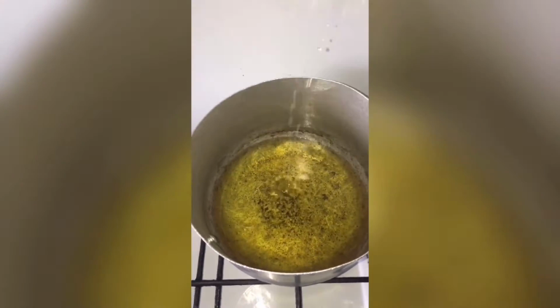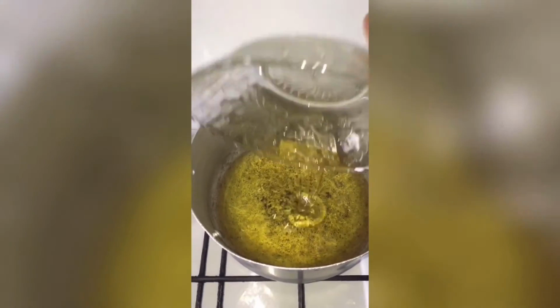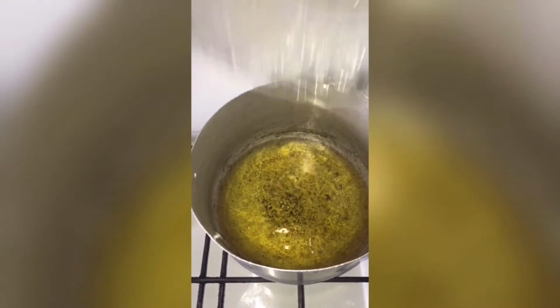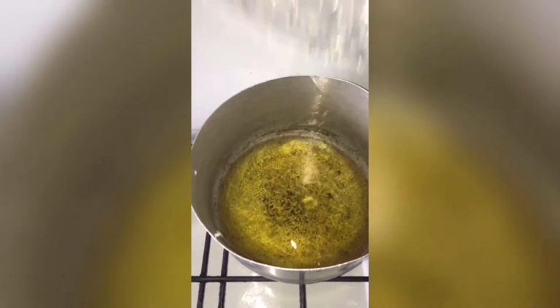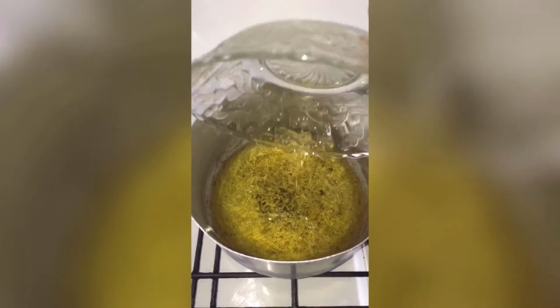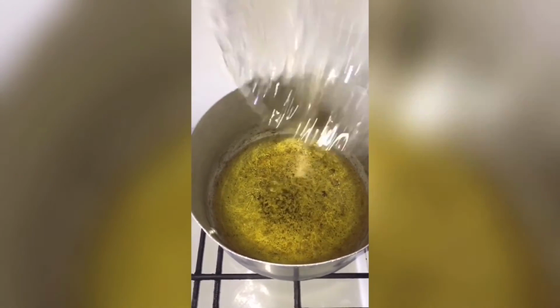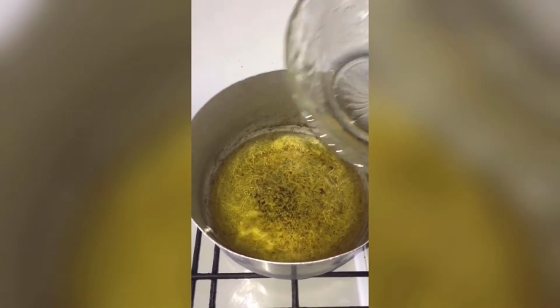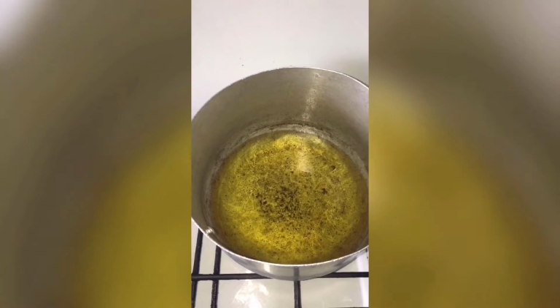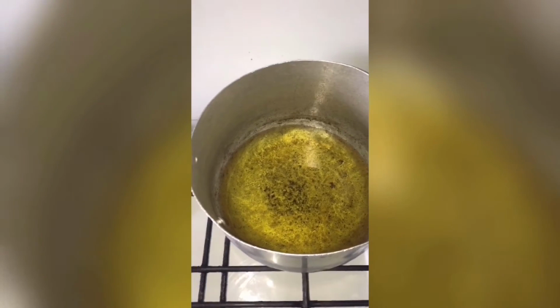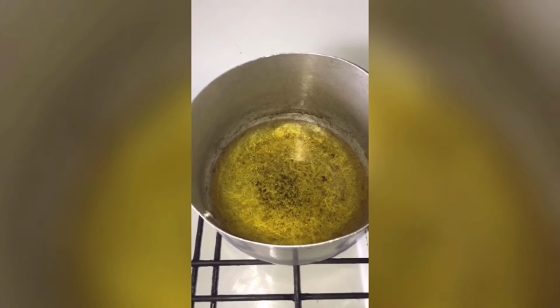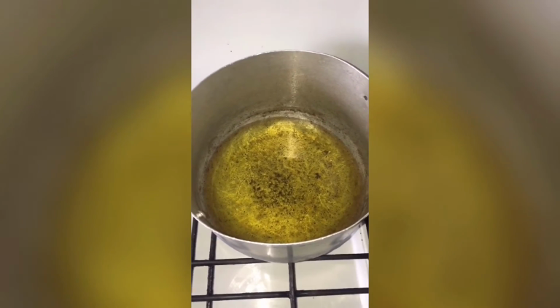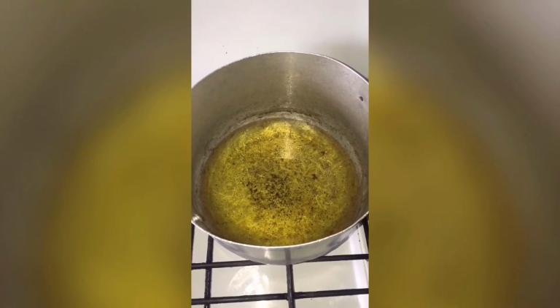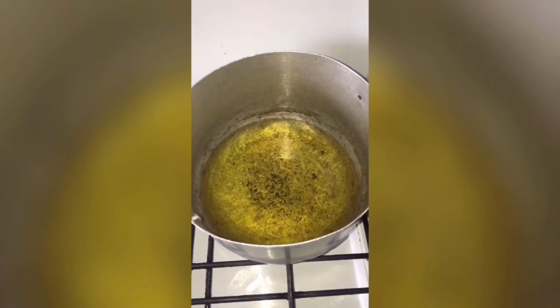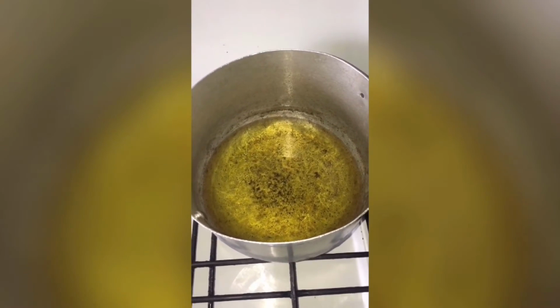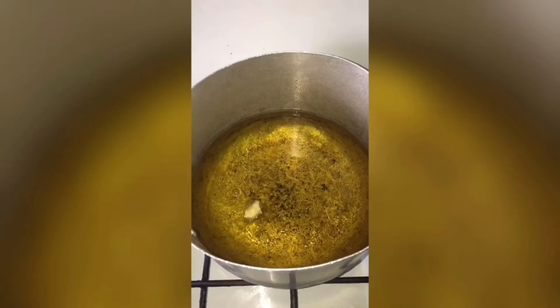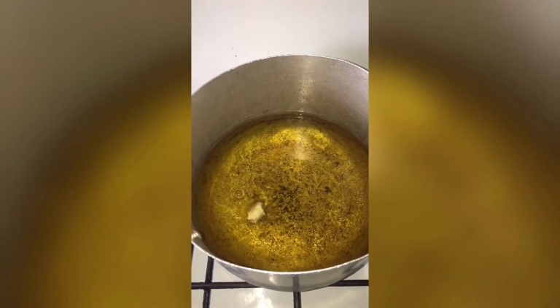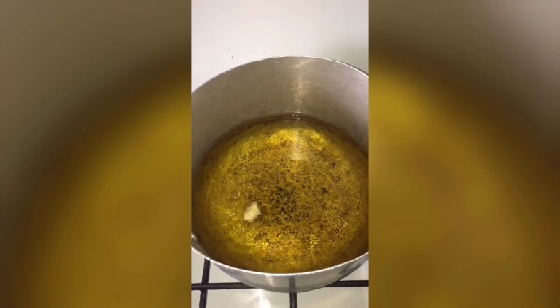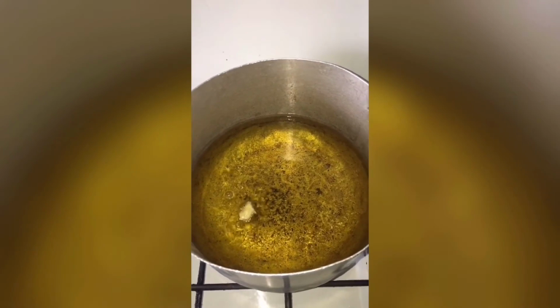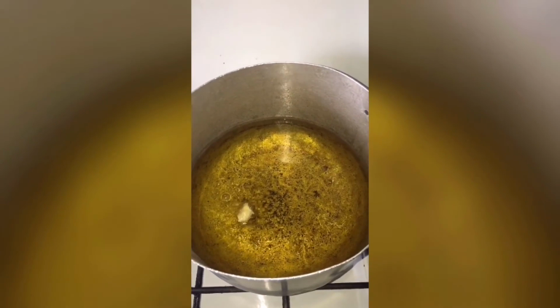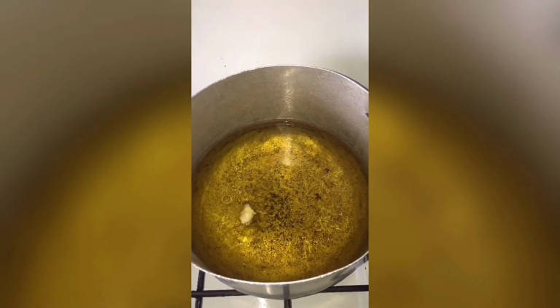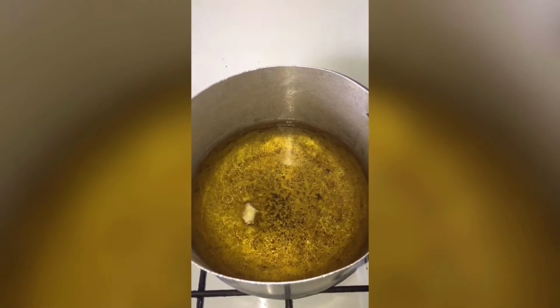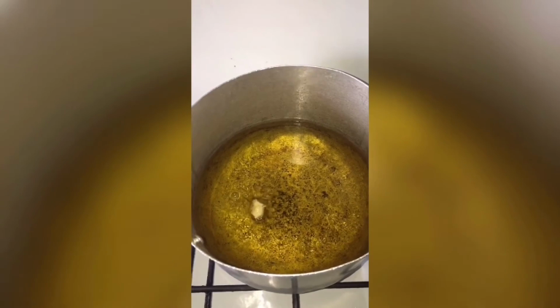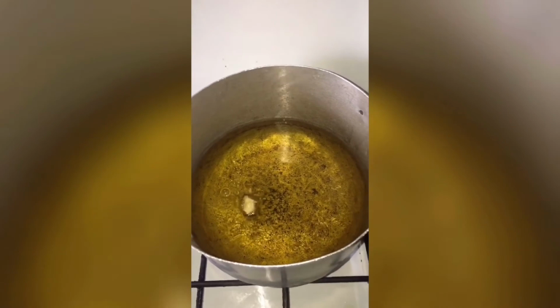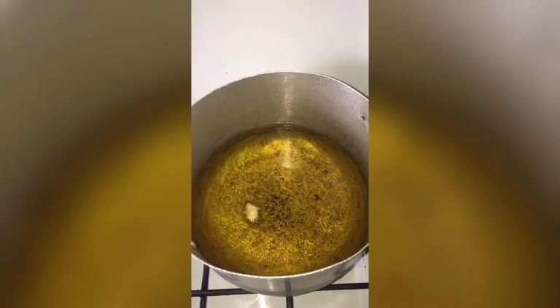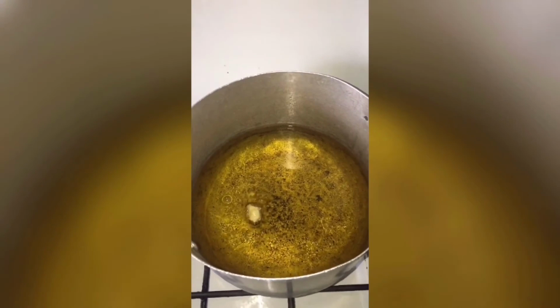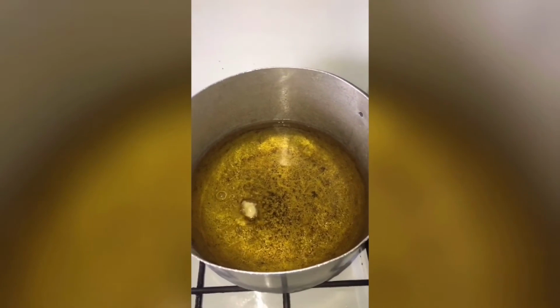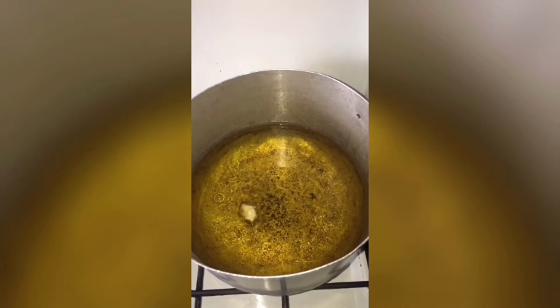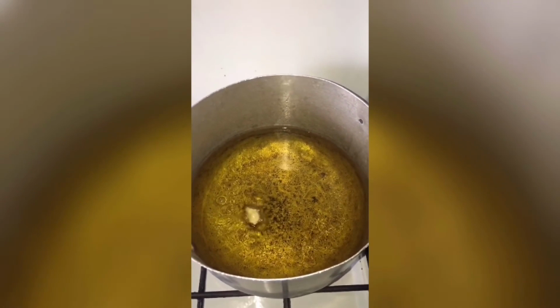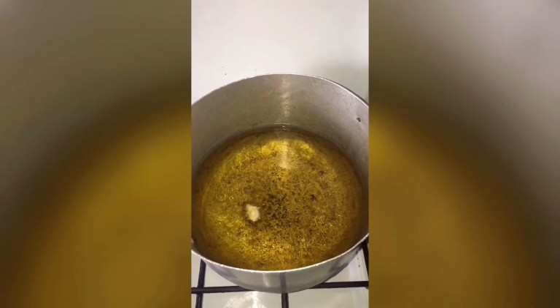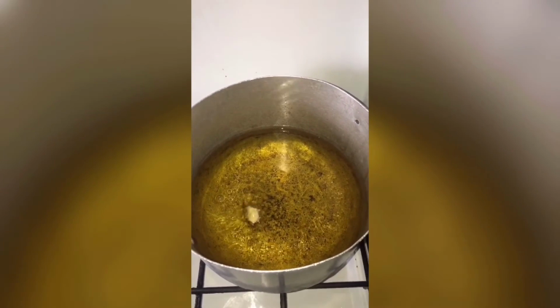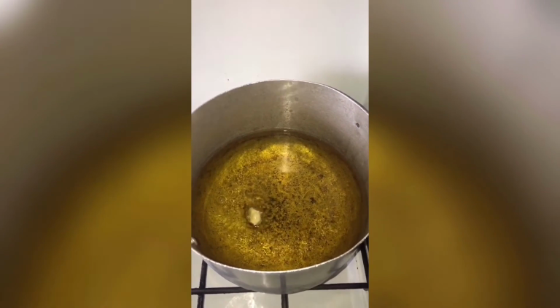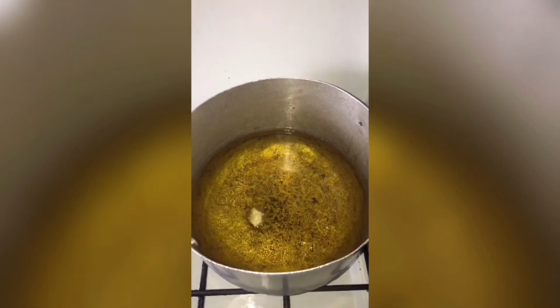We want our buns to be very bouncy and have that nice round shape. The oil has been on the fire for about three minutes, so now it's time to start frying.